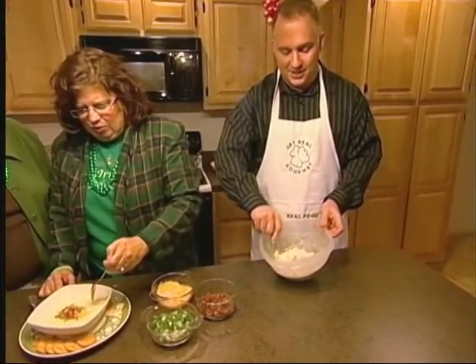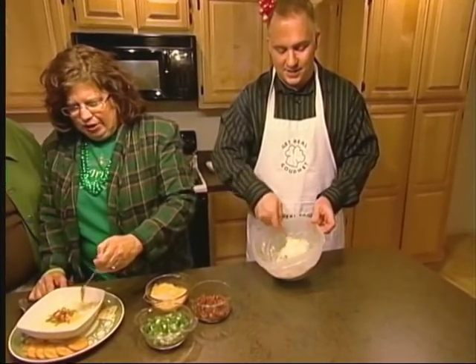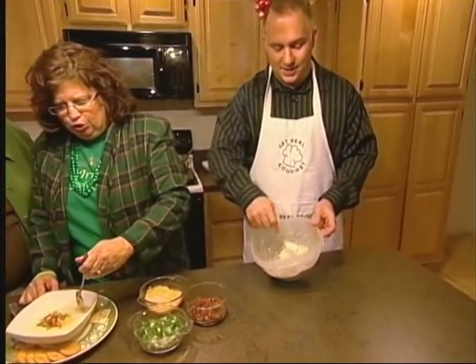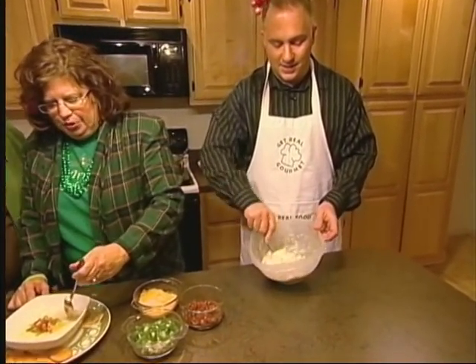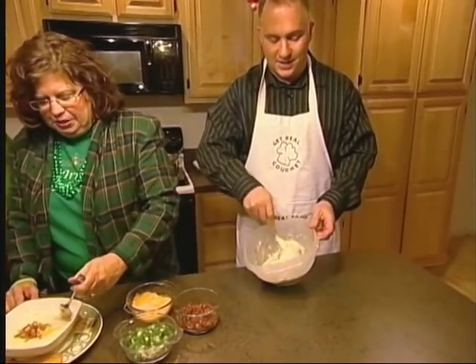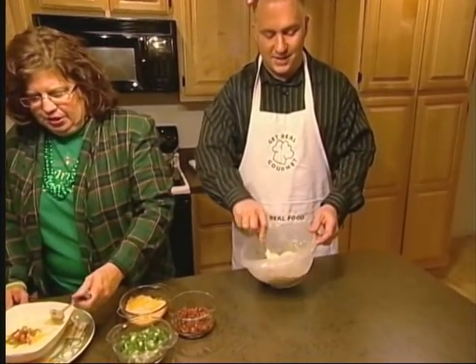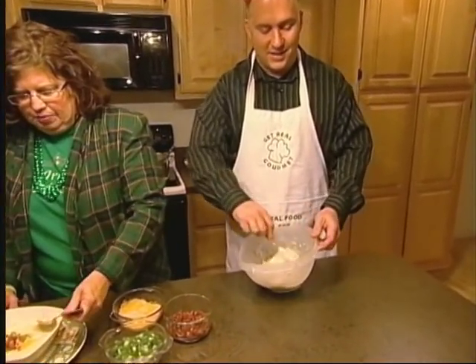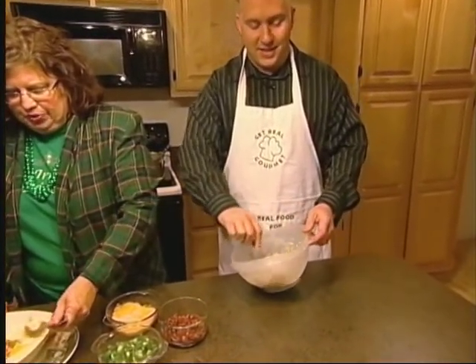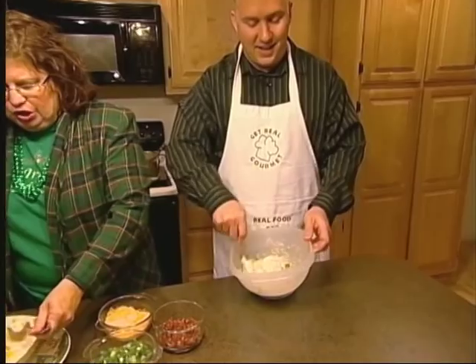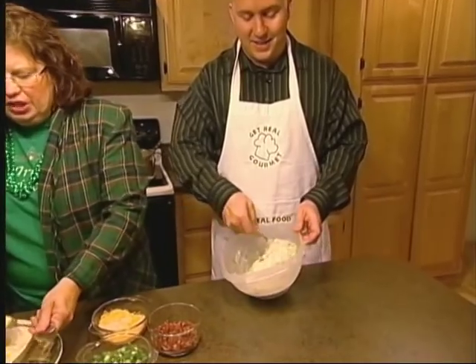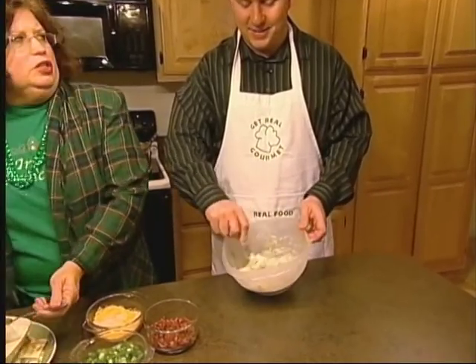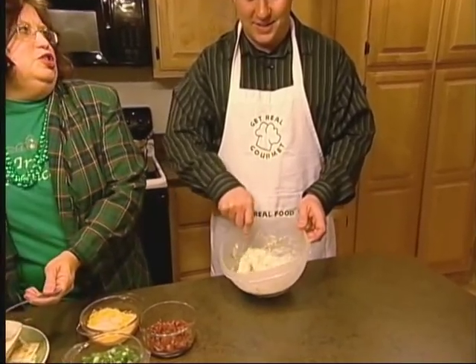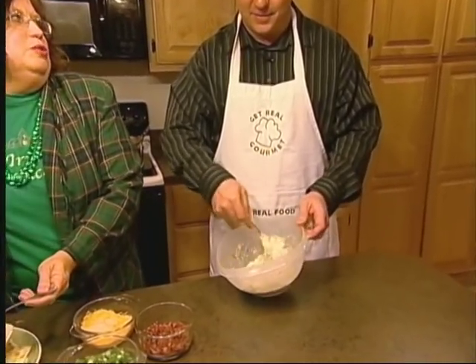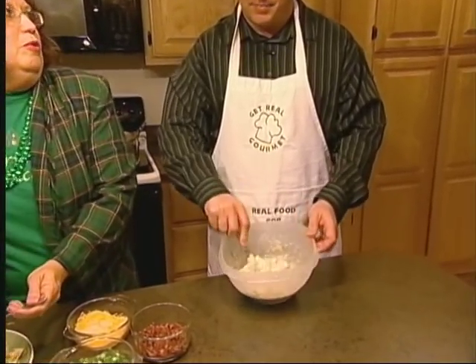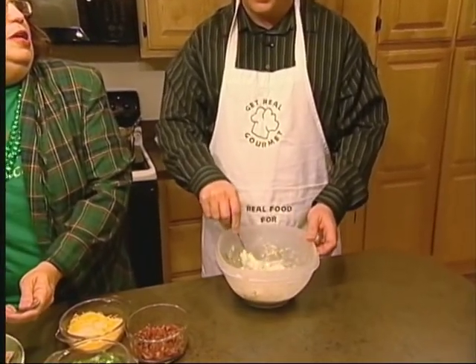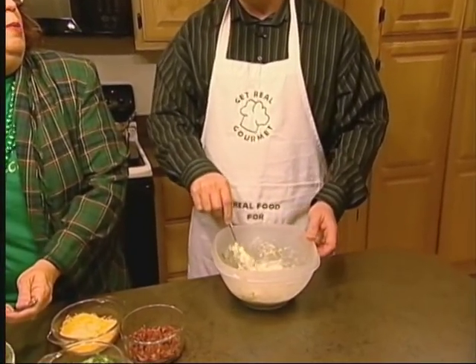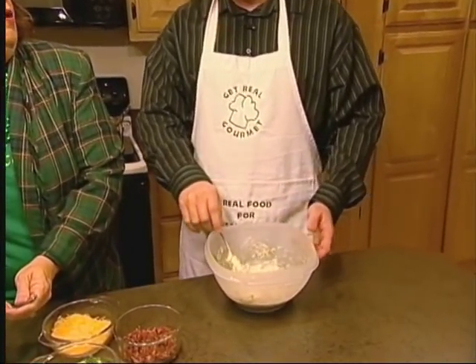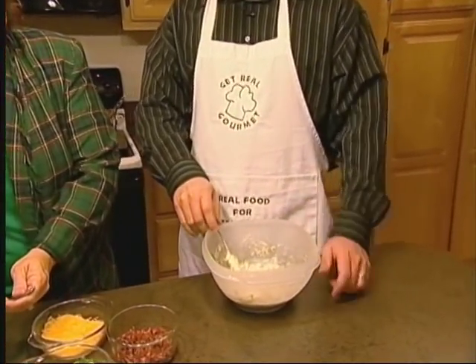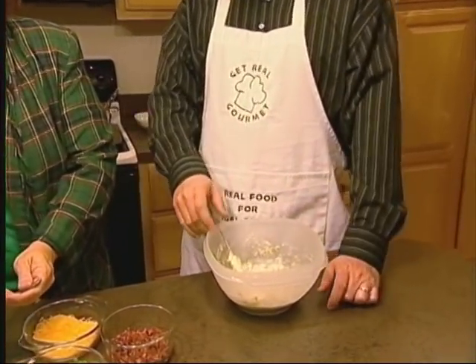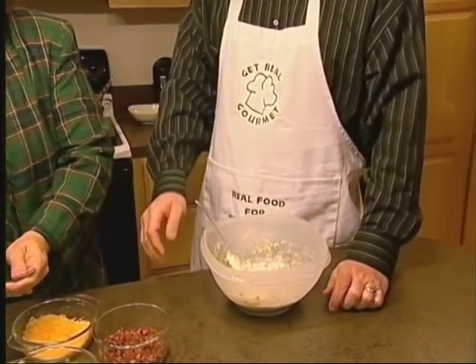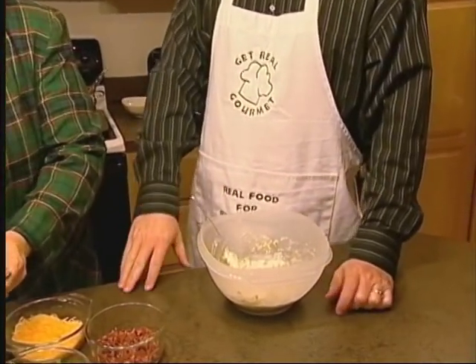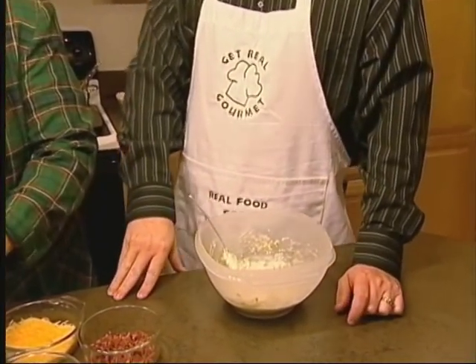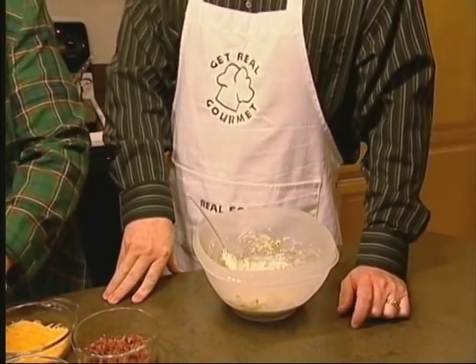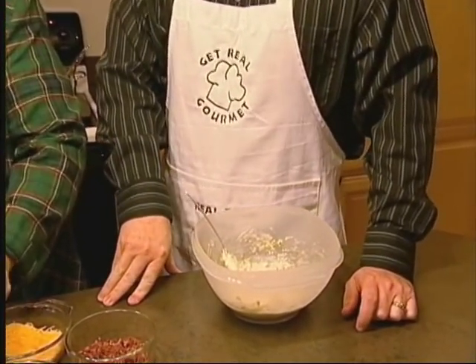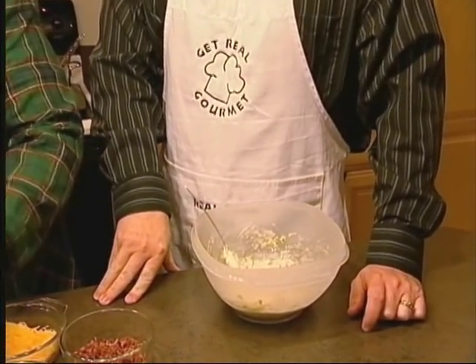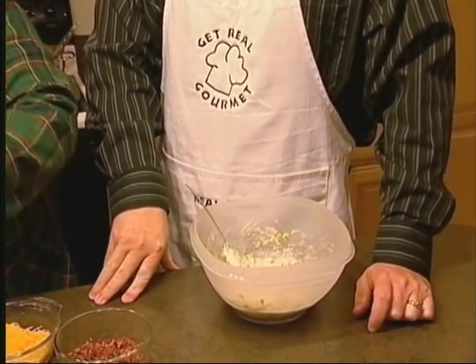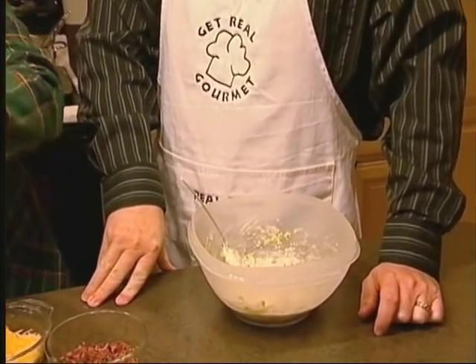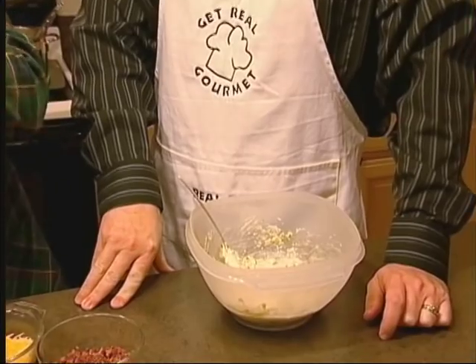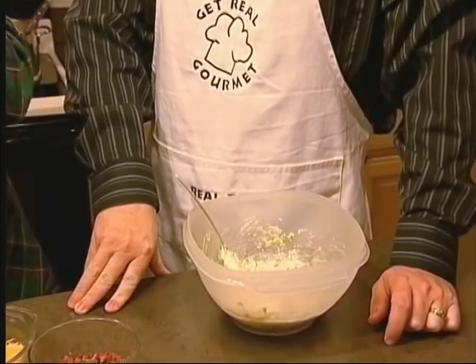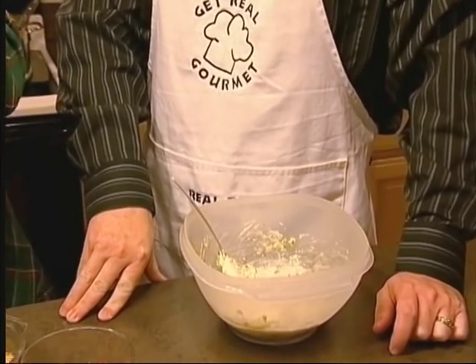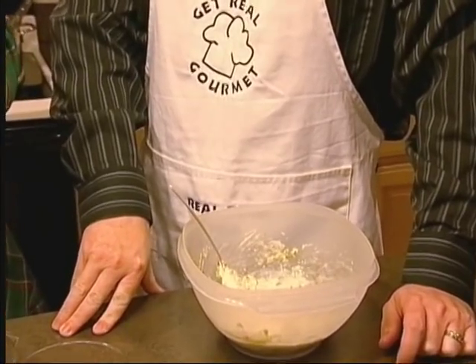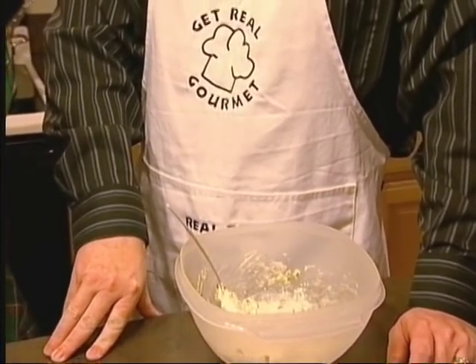Why don't you go into business and start delivering lunches around Newport? My current employer keeps me busy enough.